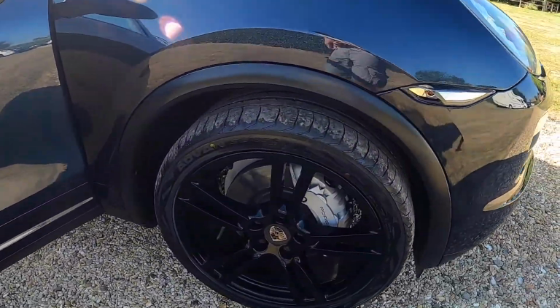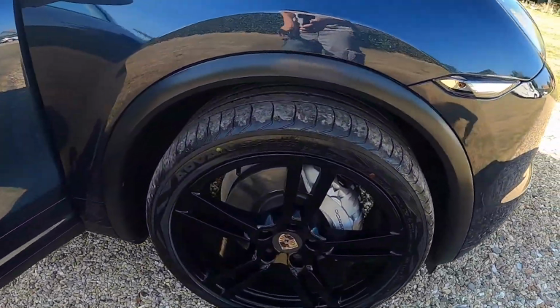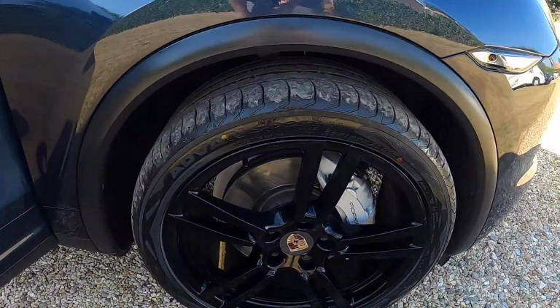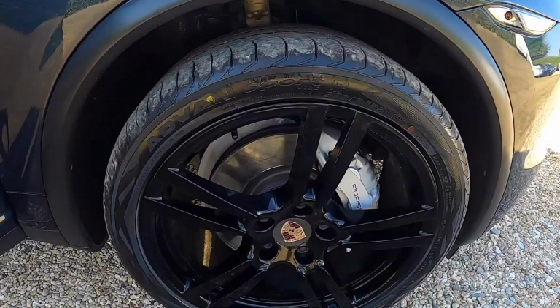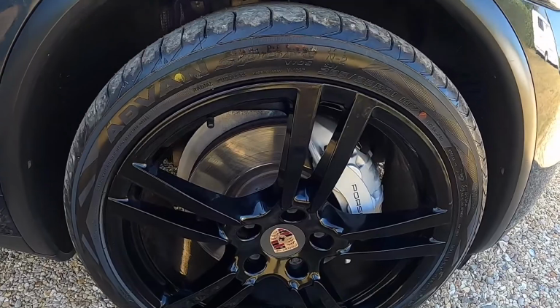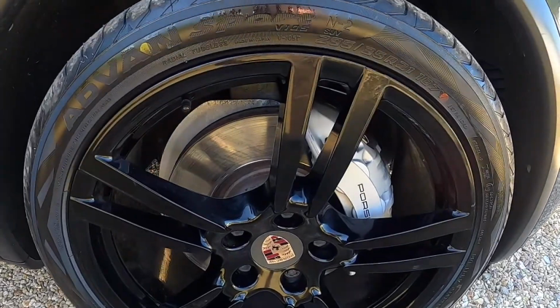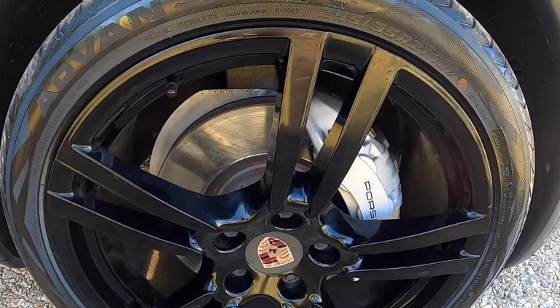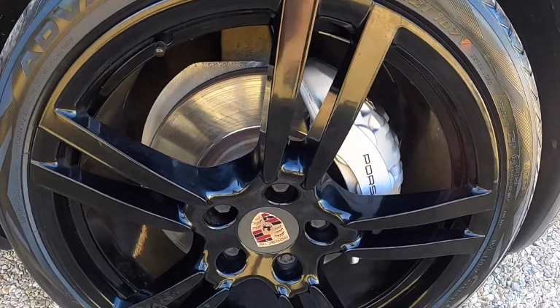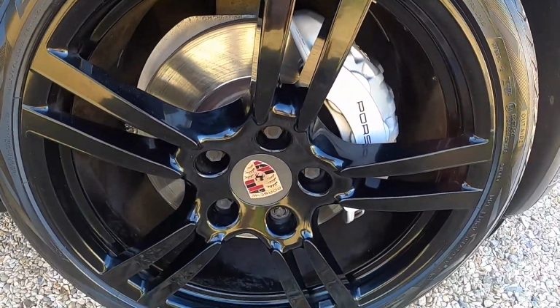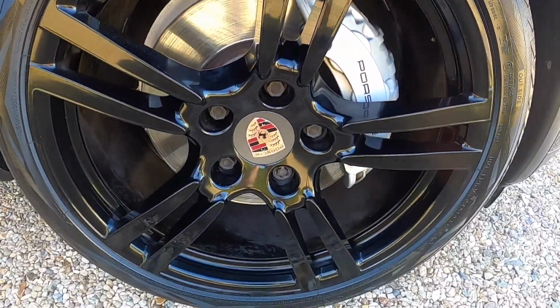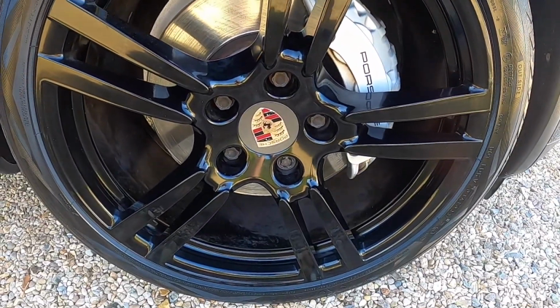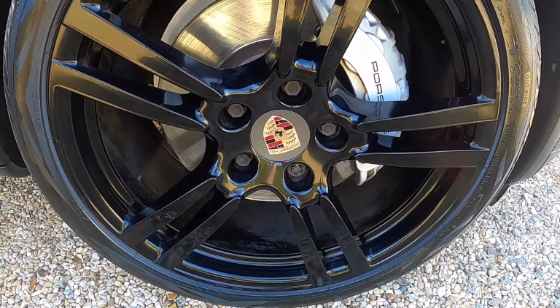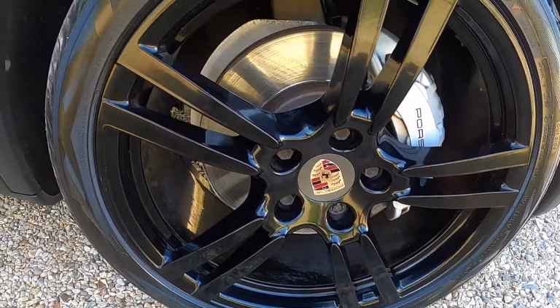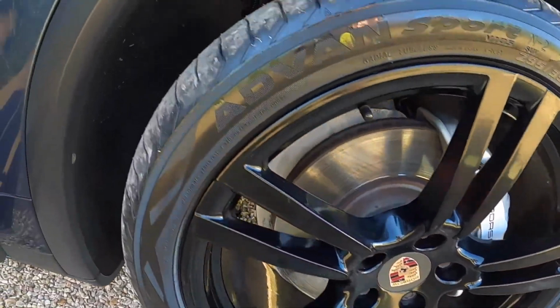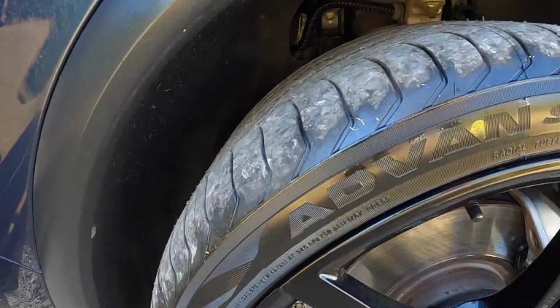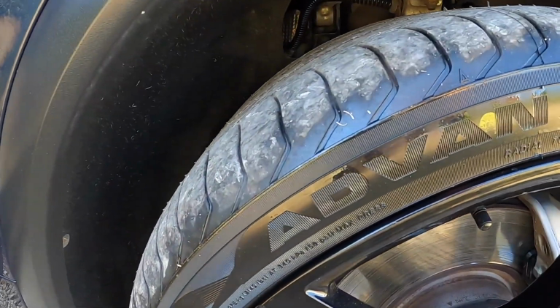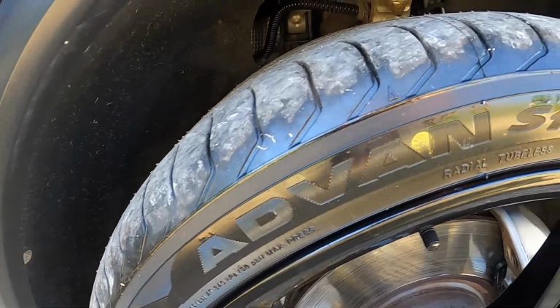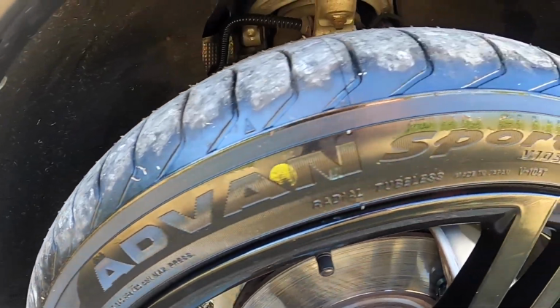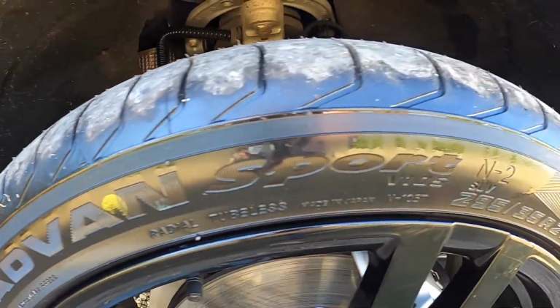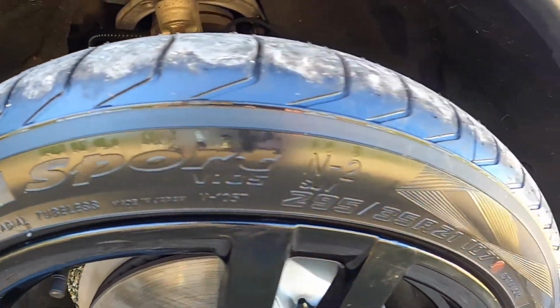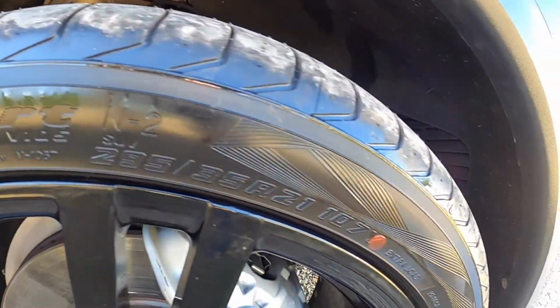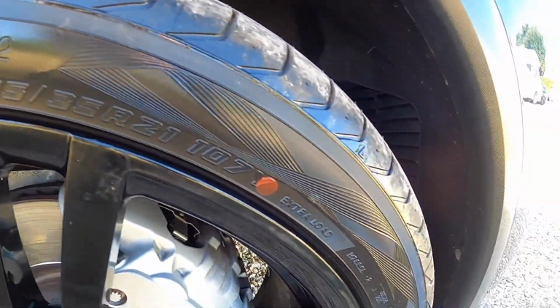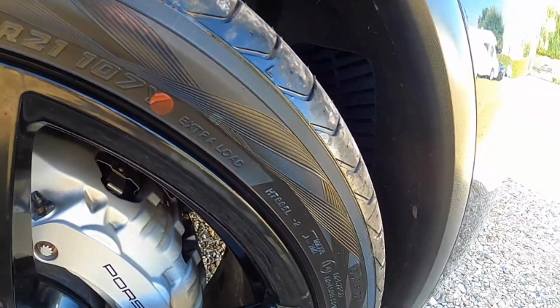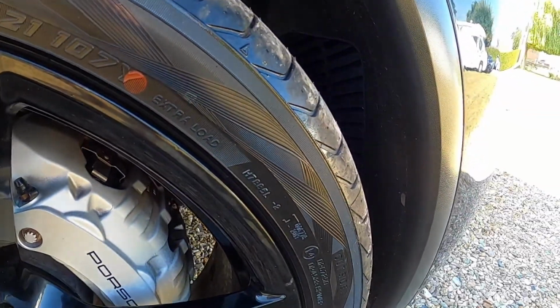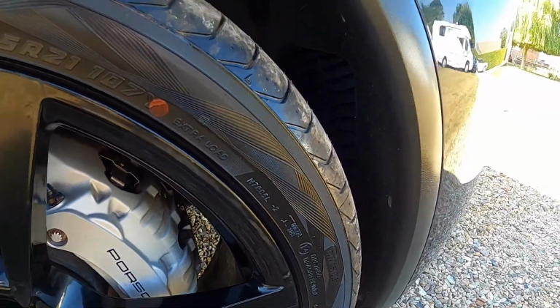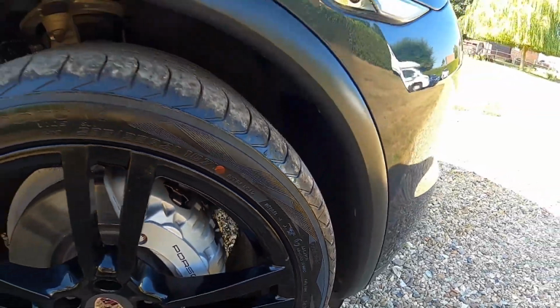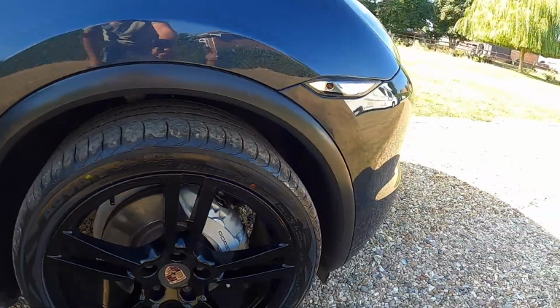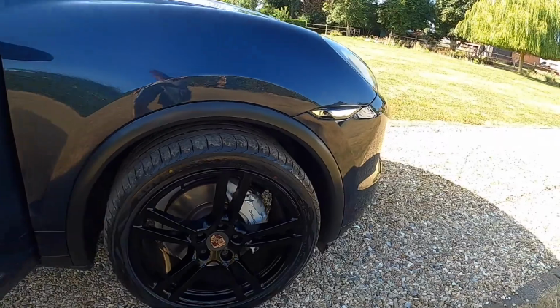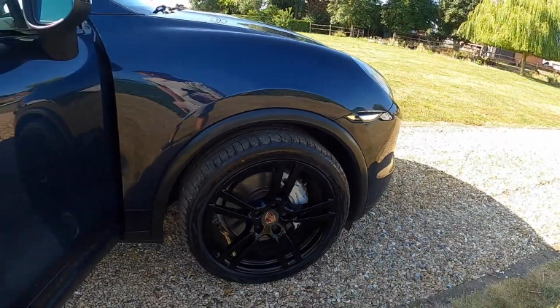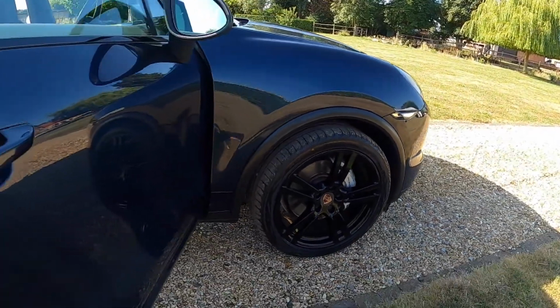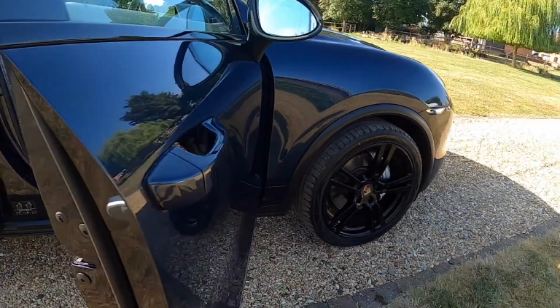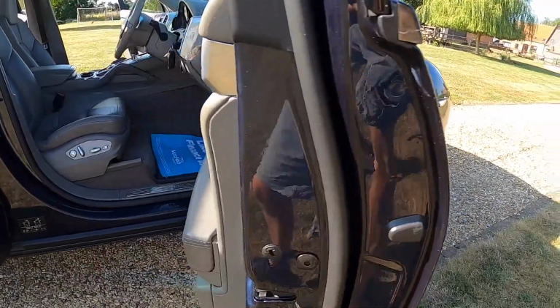It has the 21-inch 911 Turbo II alloy wheels with wheel arch extensions, and it's got matching Yokohama tyres all around.